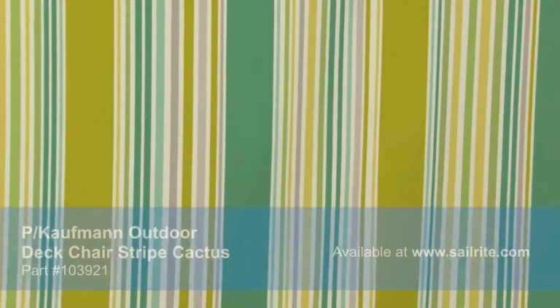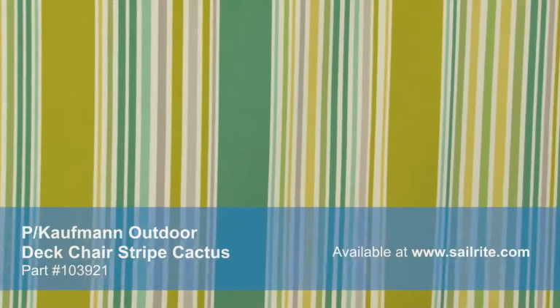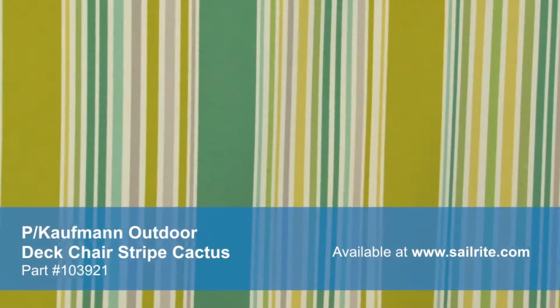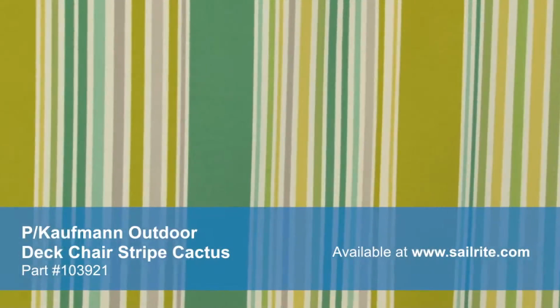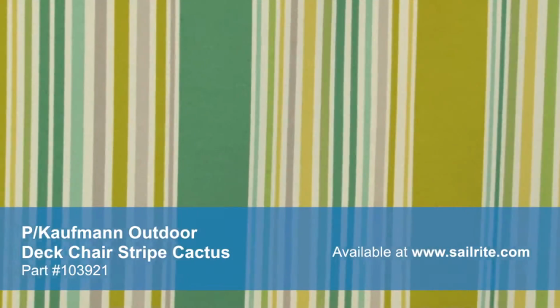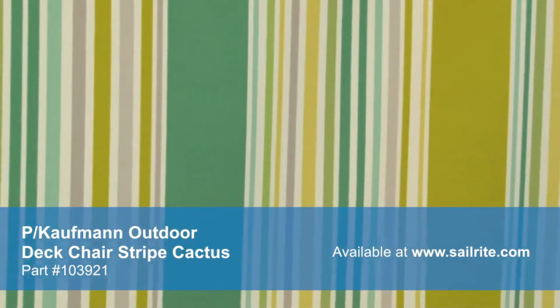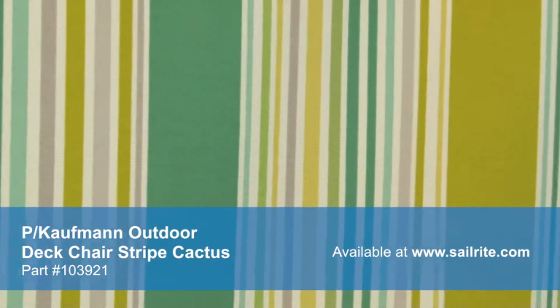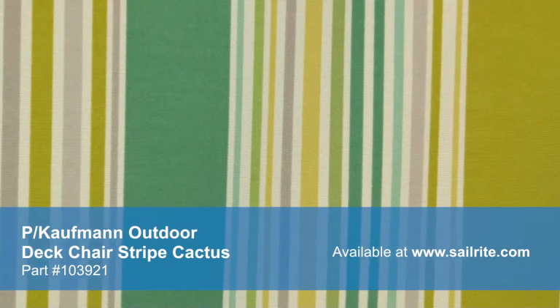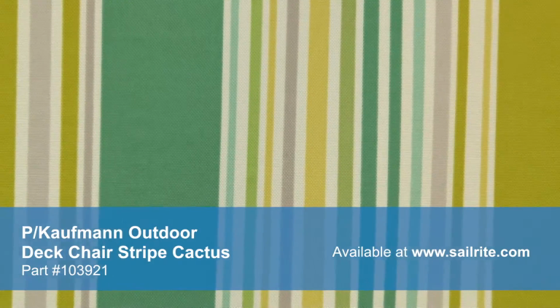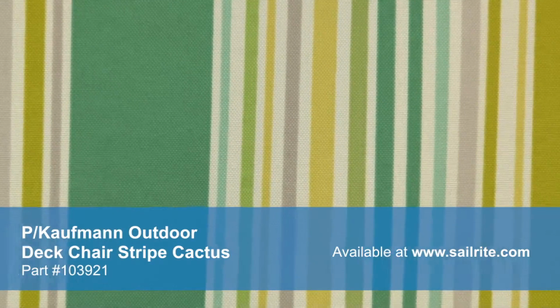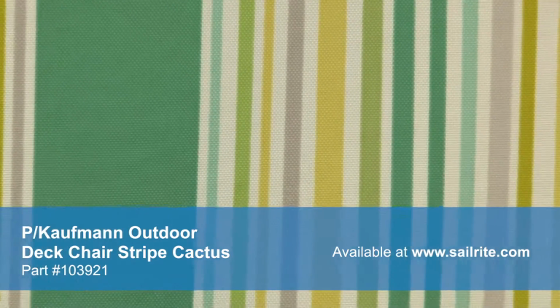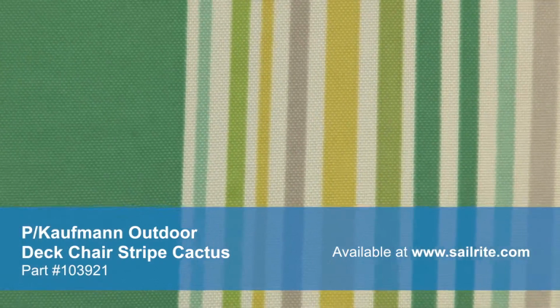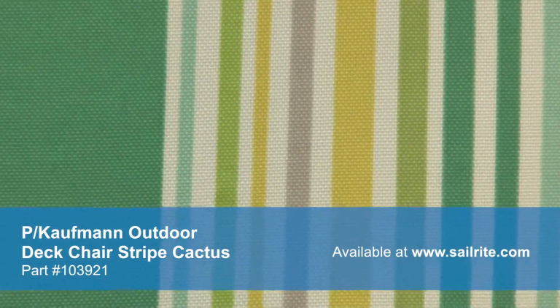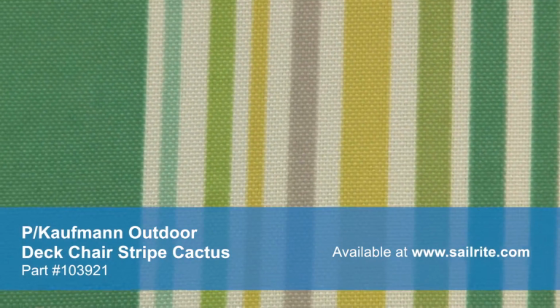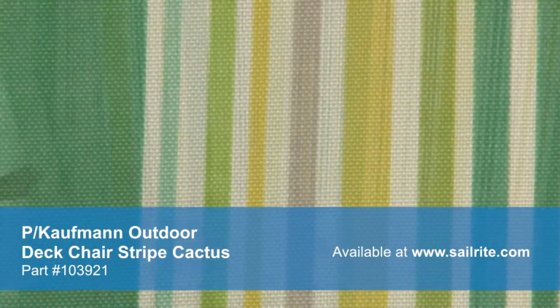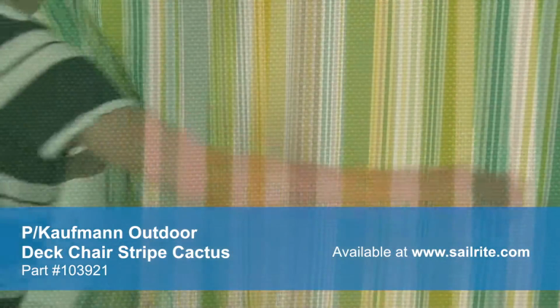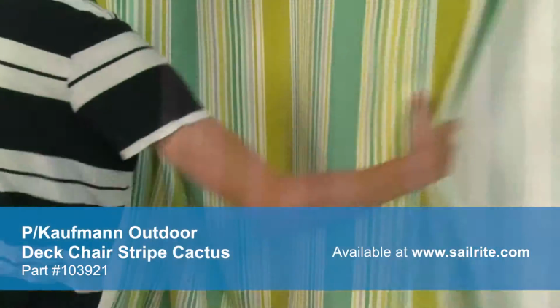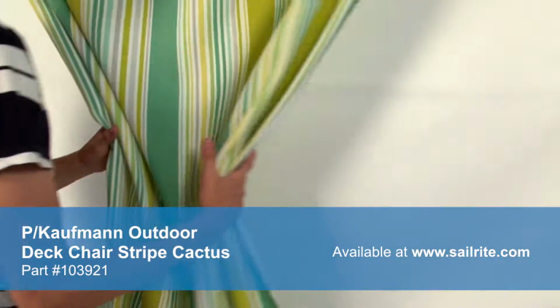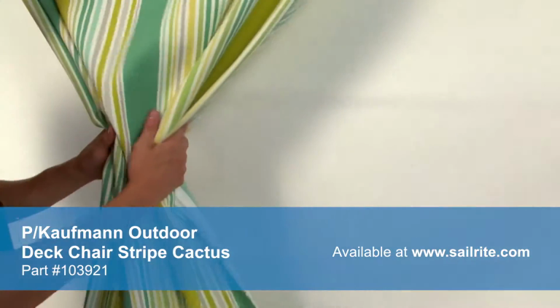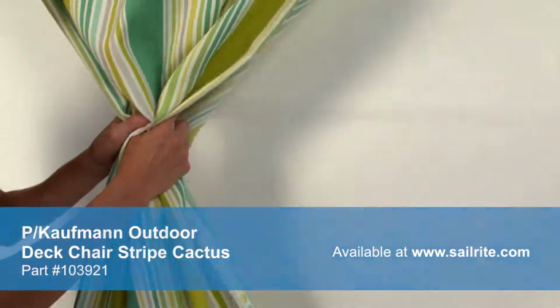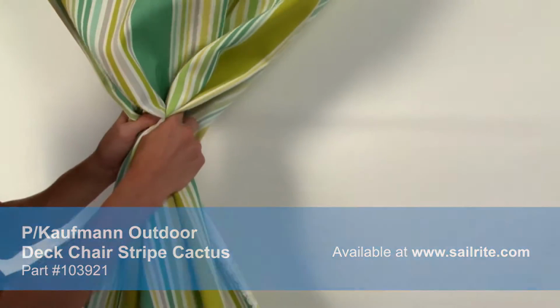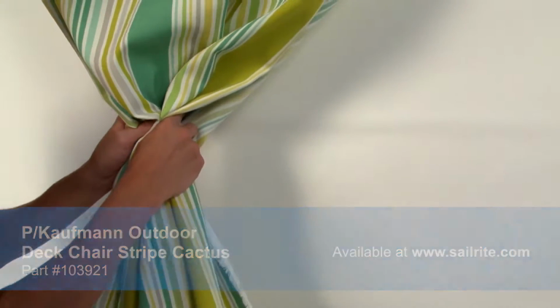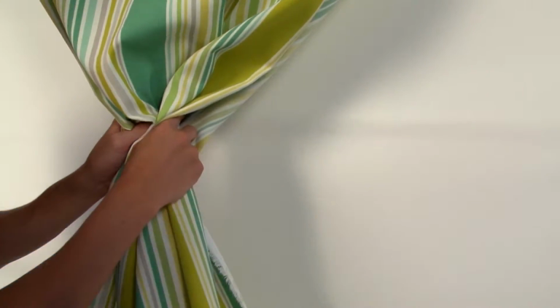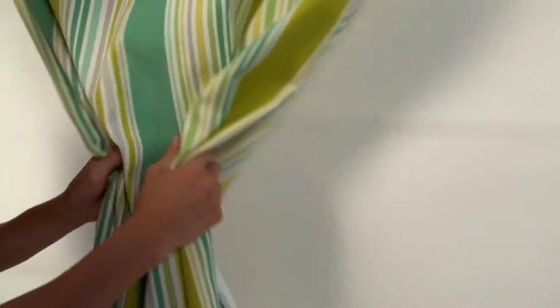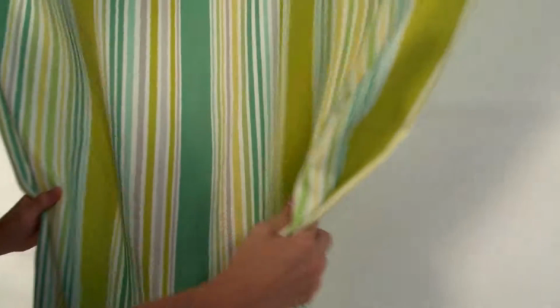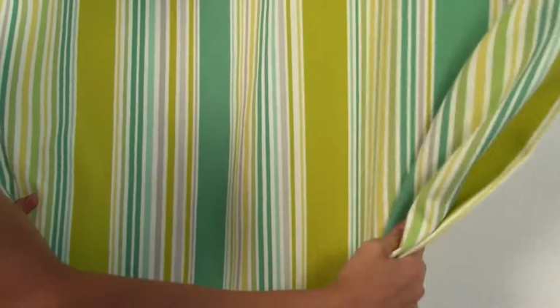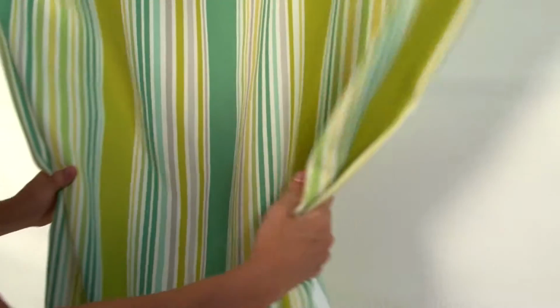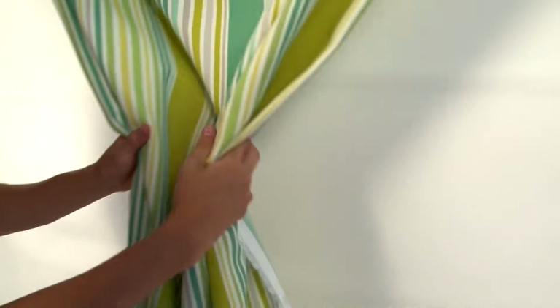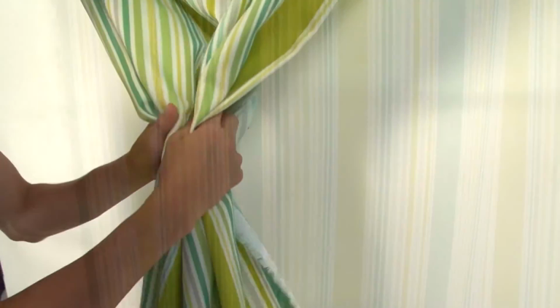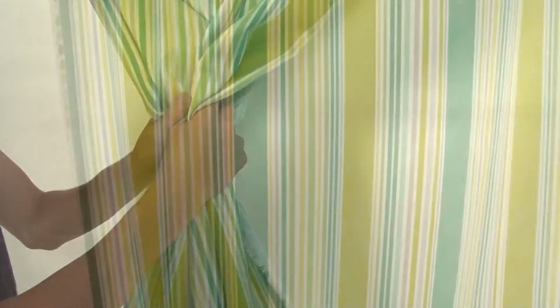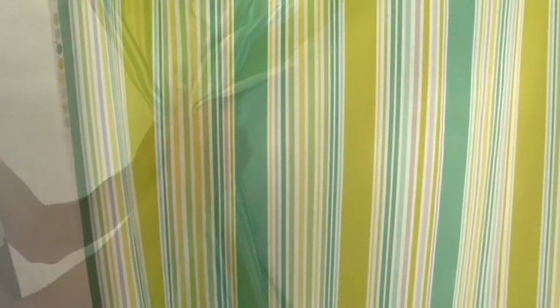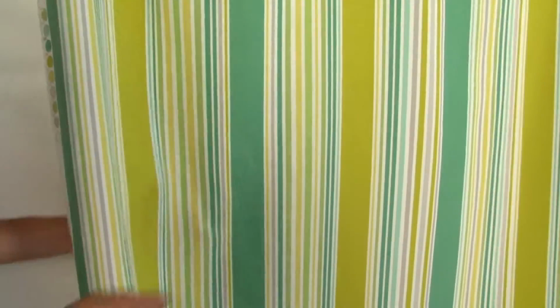P. Kaufman Outdoor offers vibrant prints and classic coordinates to brighten up and enhance any outdoor space. P. Kaufman Outdoor Fabric is perfect for casual outdoor living with great fade resistance.